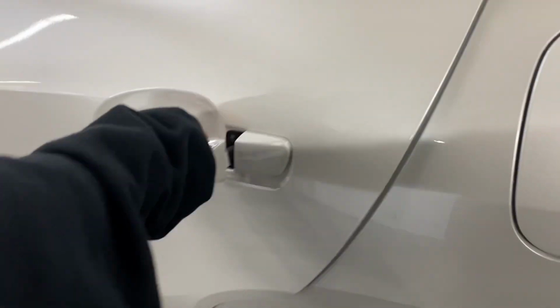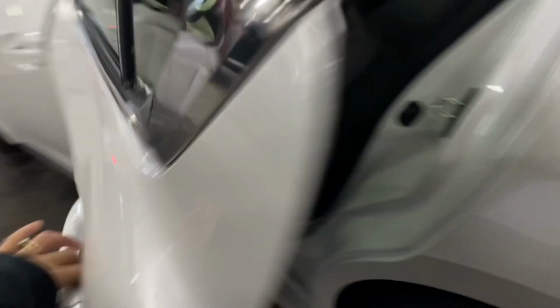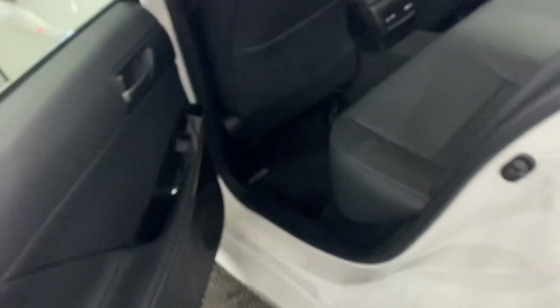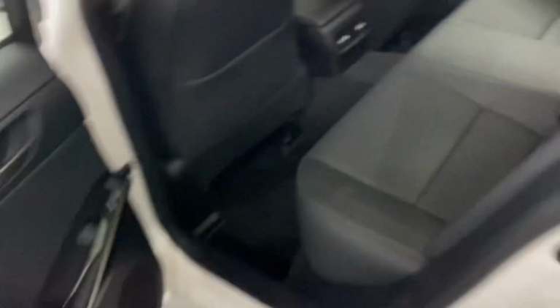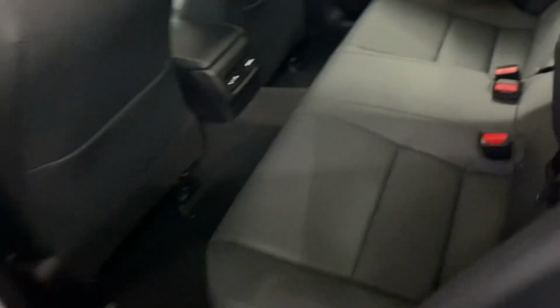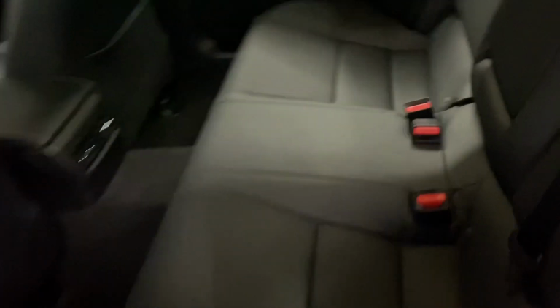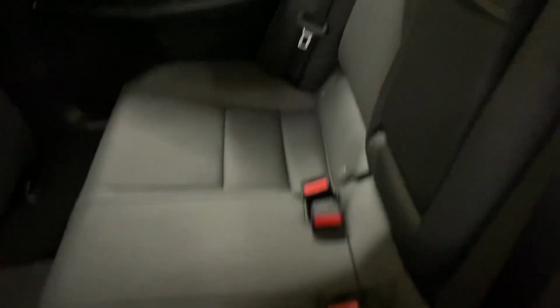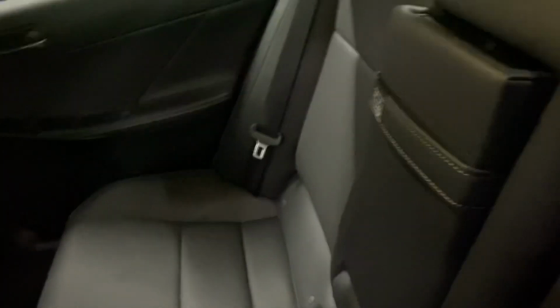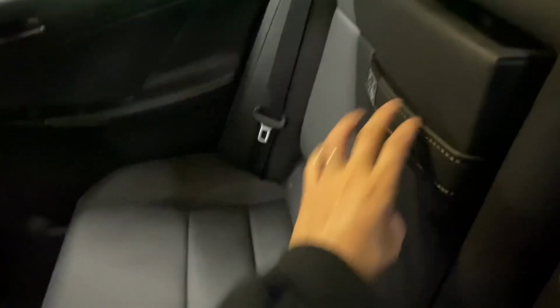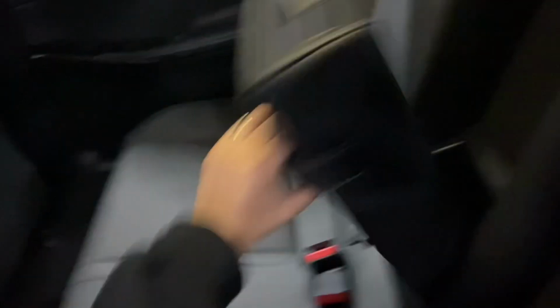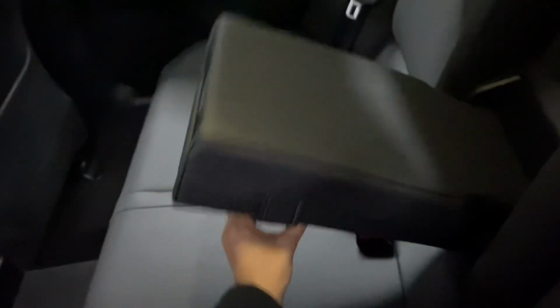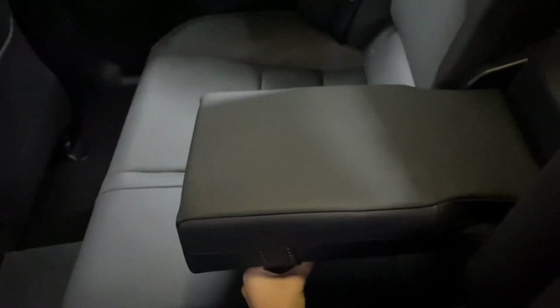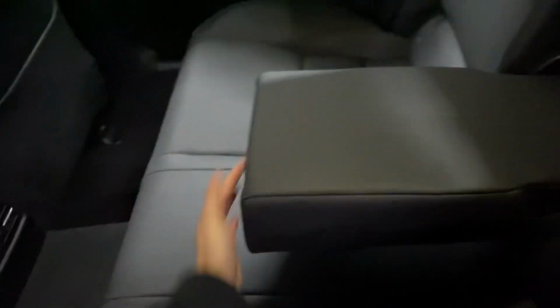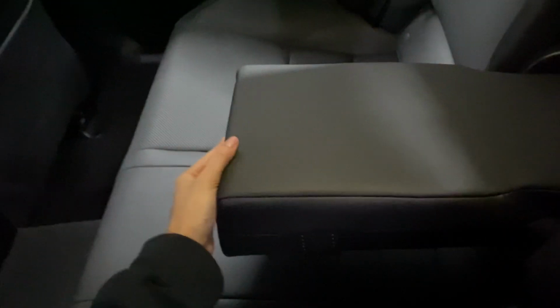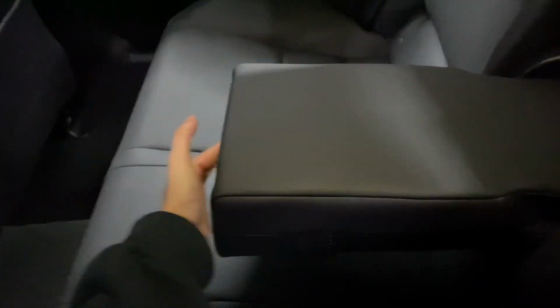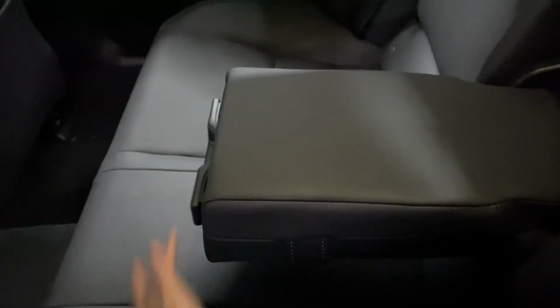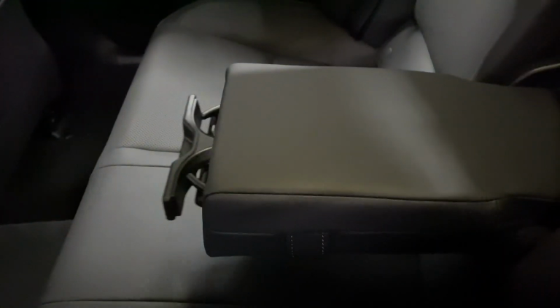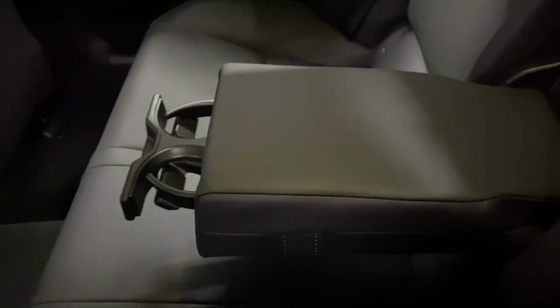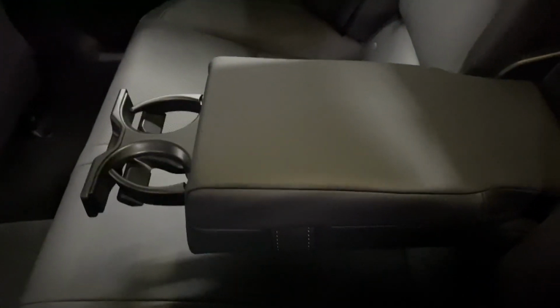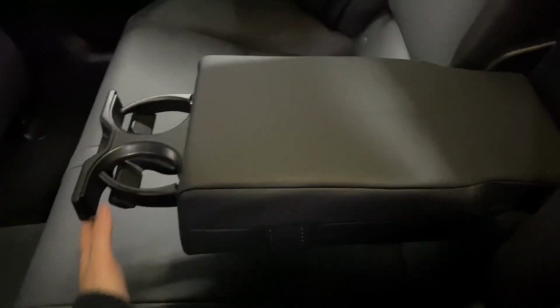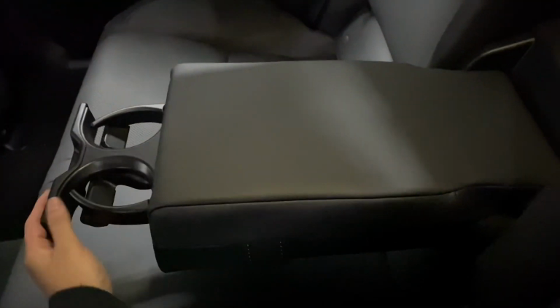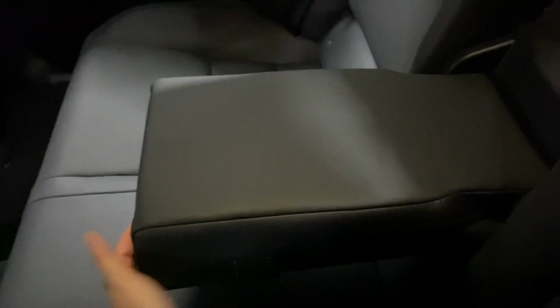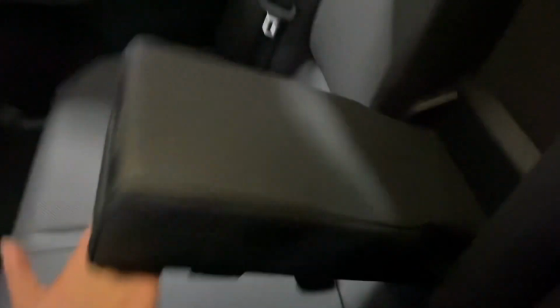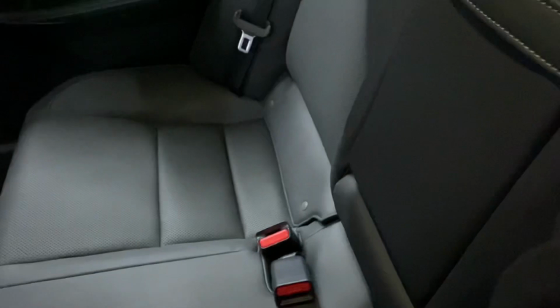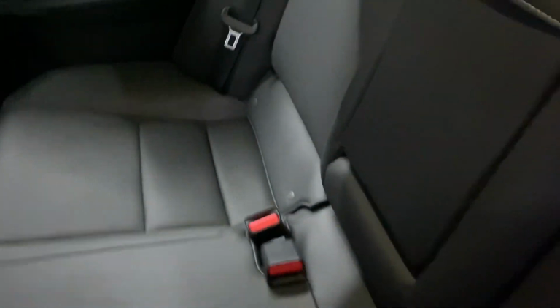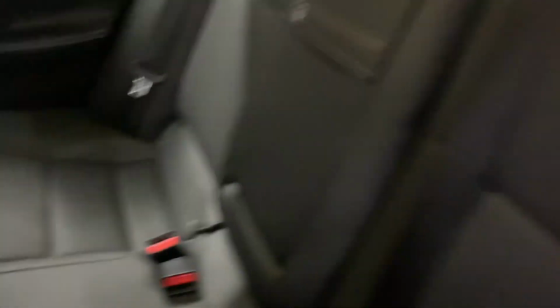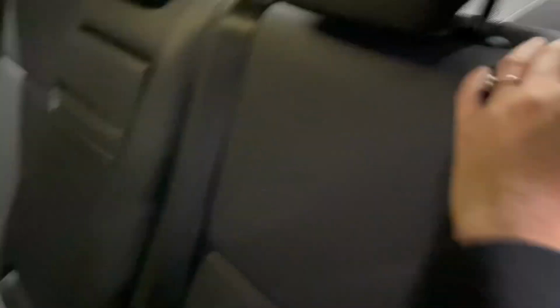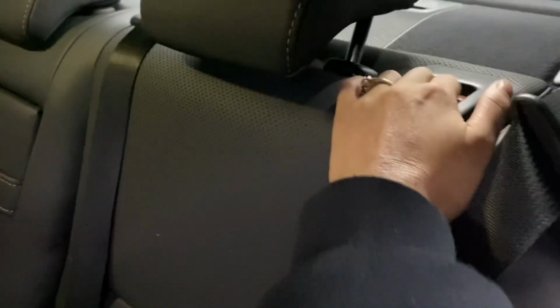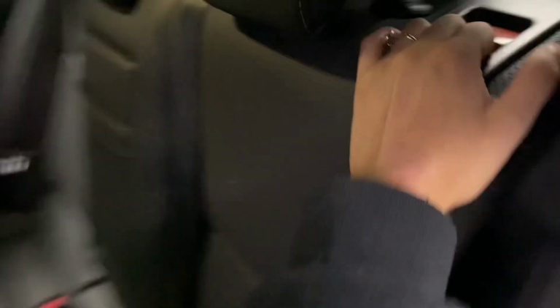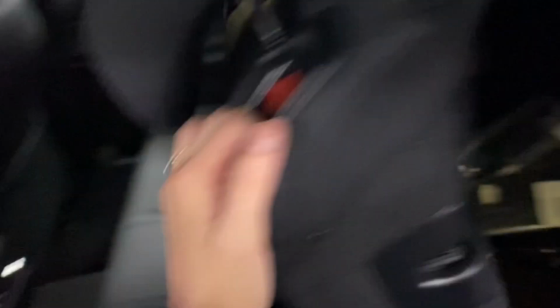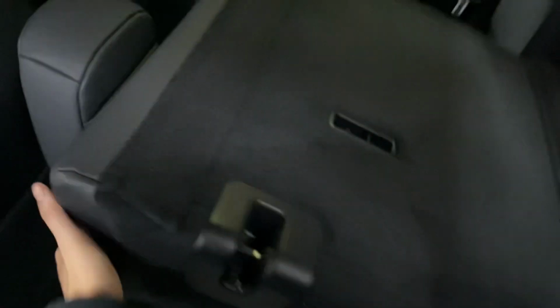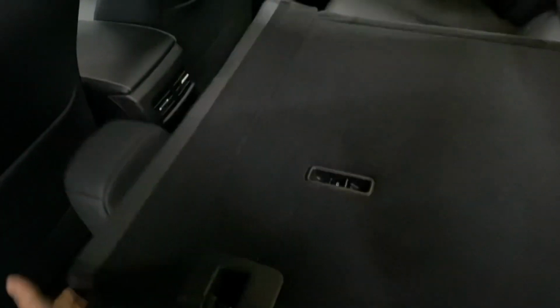Heading into the rear seats, you have your cupholders and armrests in the middle, as well as latches above the seat to release them.